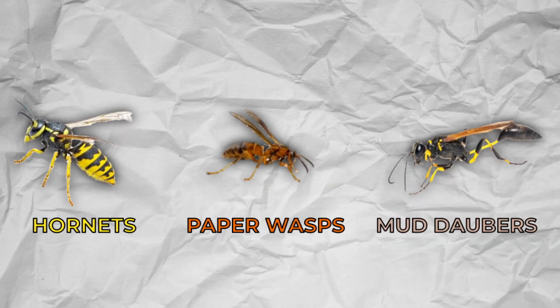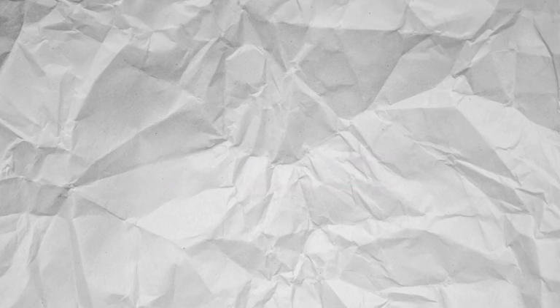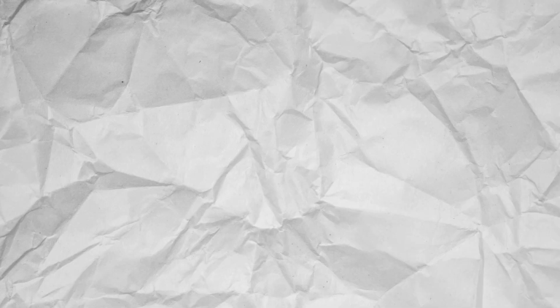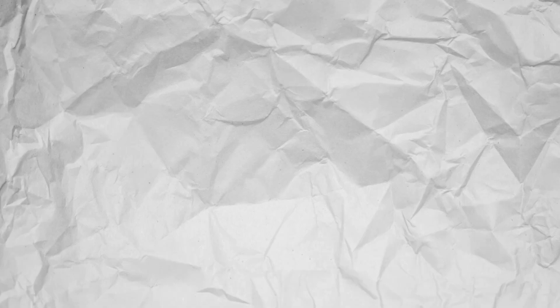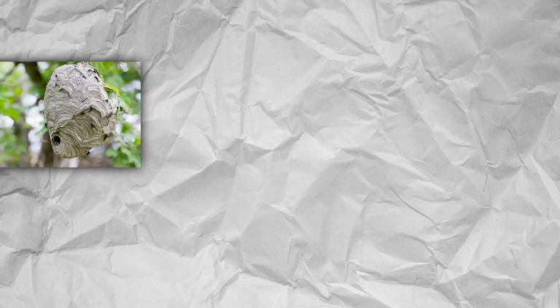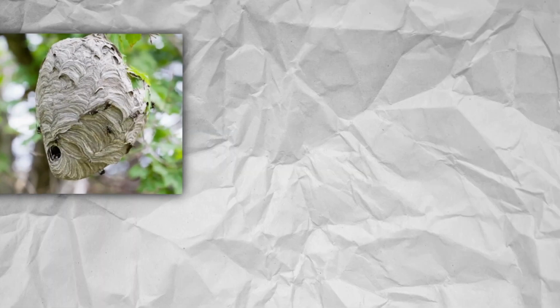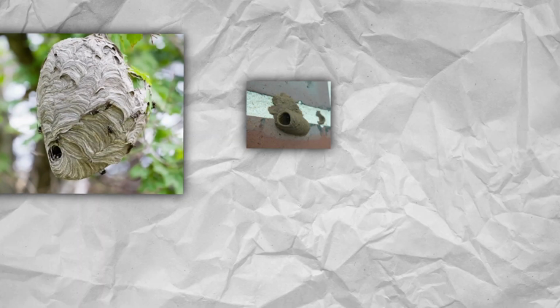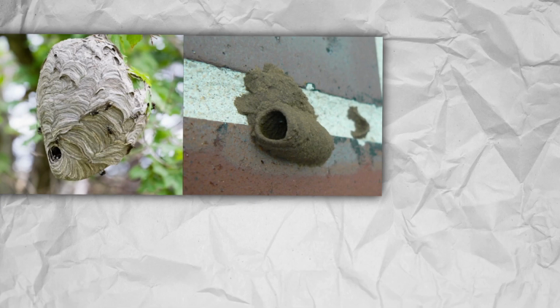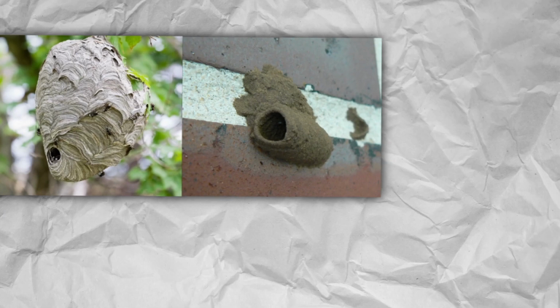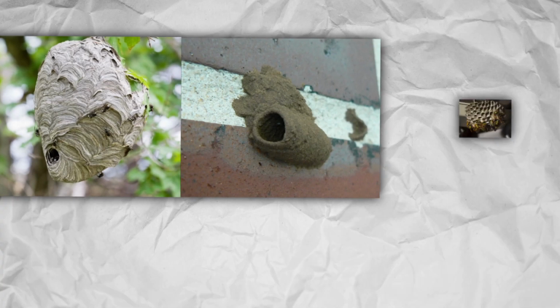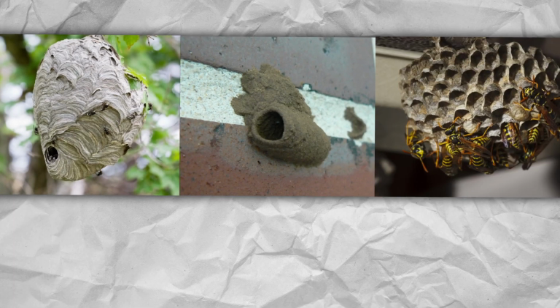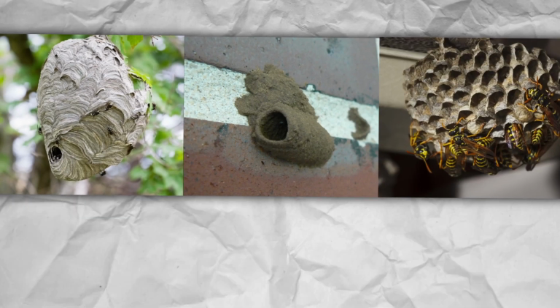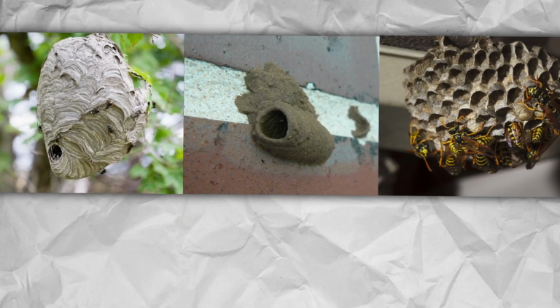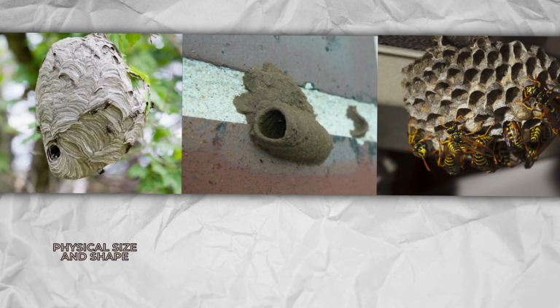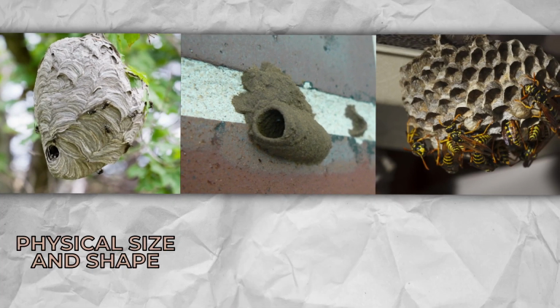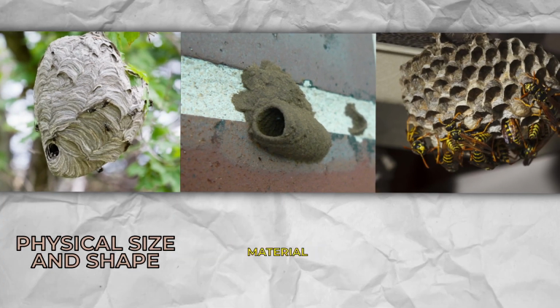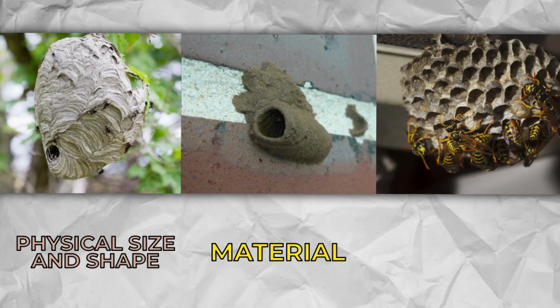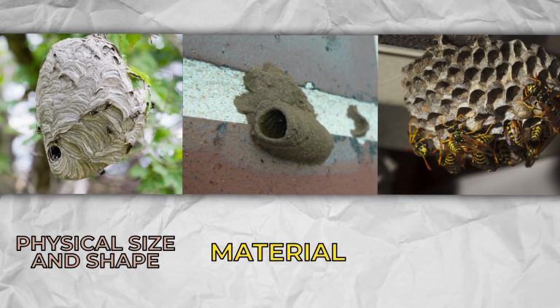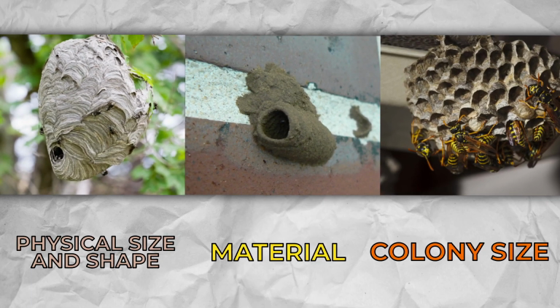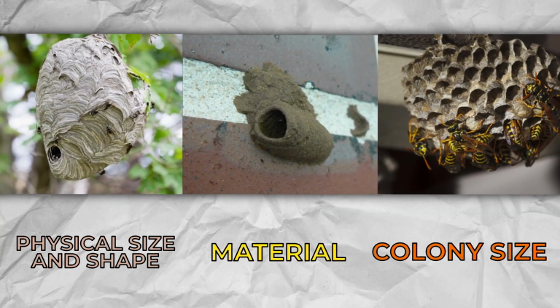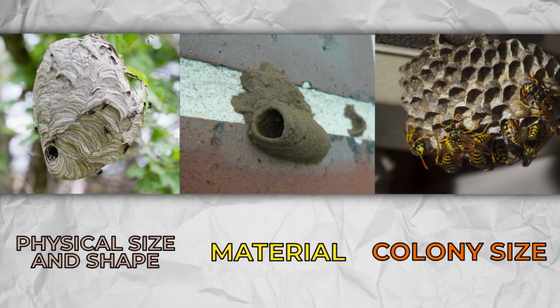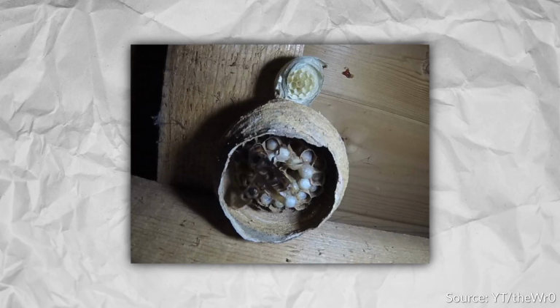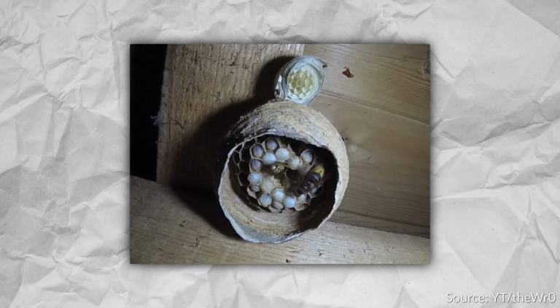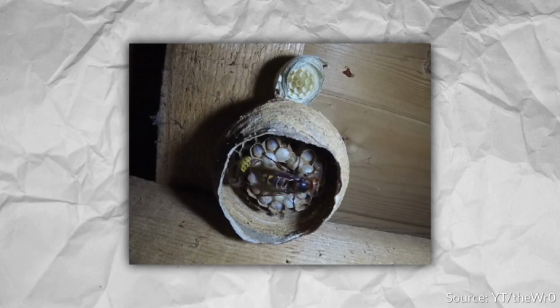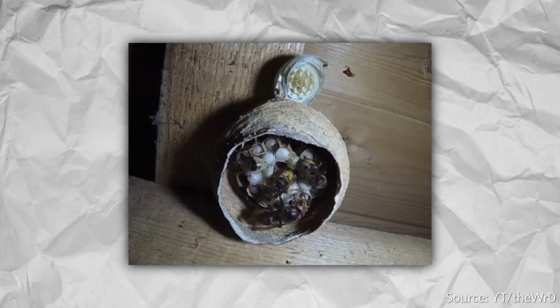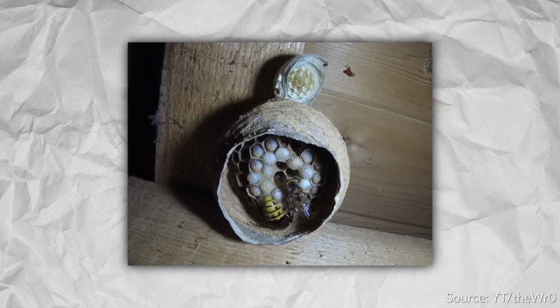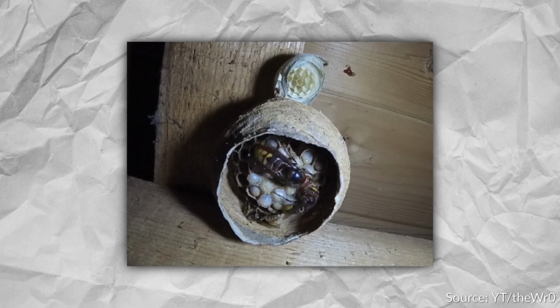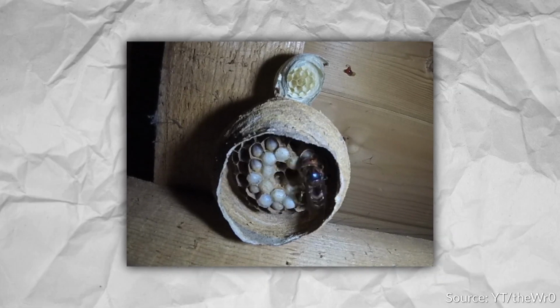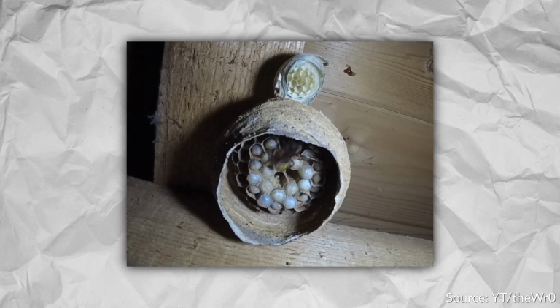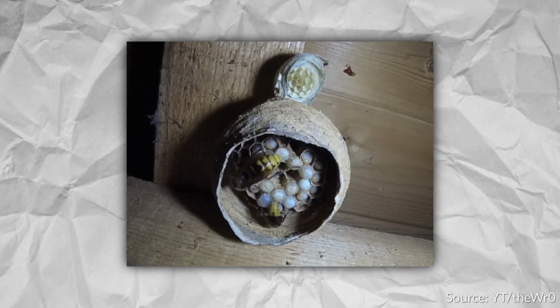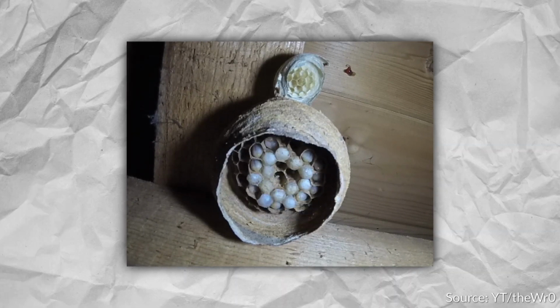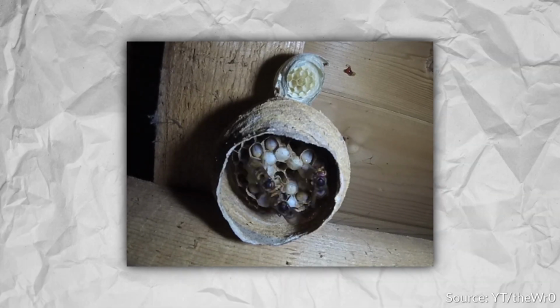The biggest differences between hornet nests, paper wasp nests, and mud dauber nests are physical size and shape, material, and colony size. Hornets have the largest nest out of the three, often with nests as large as a basketball.